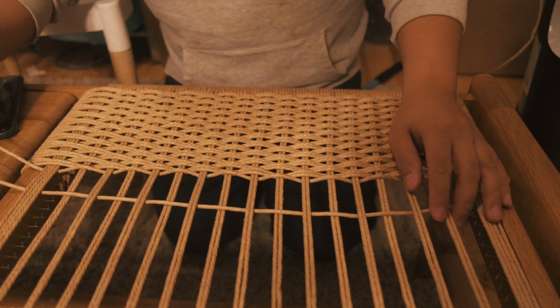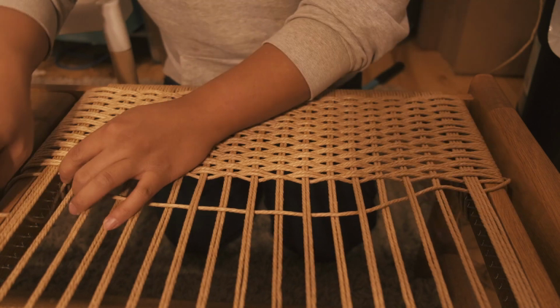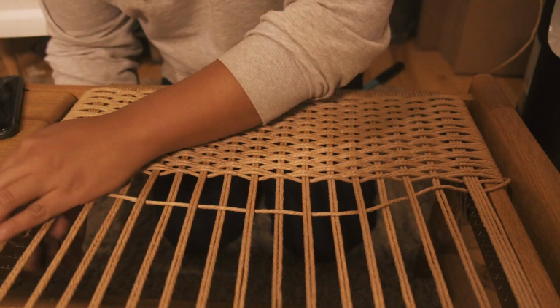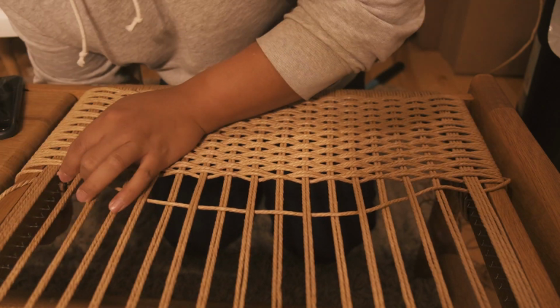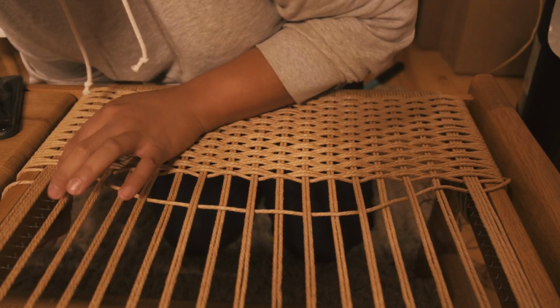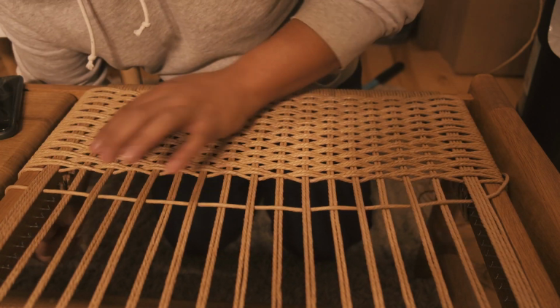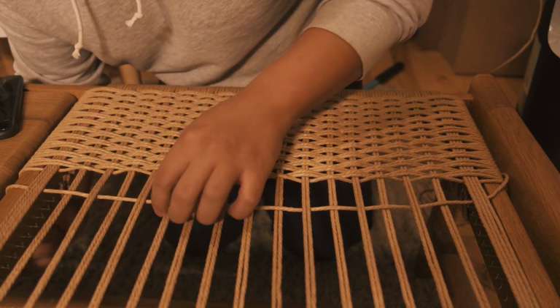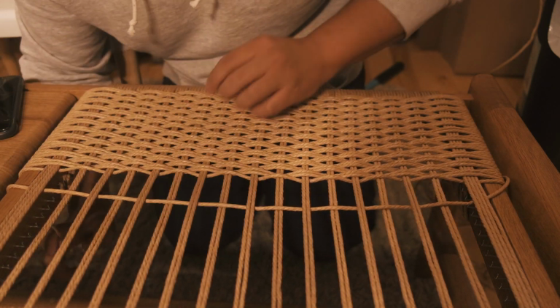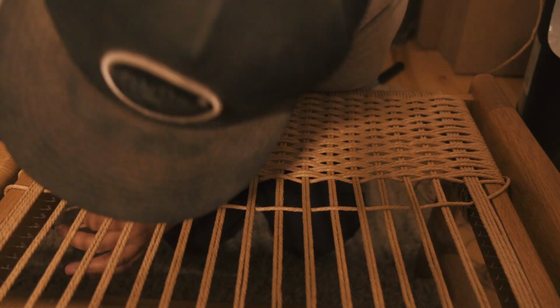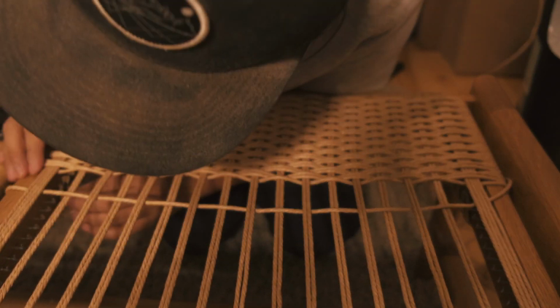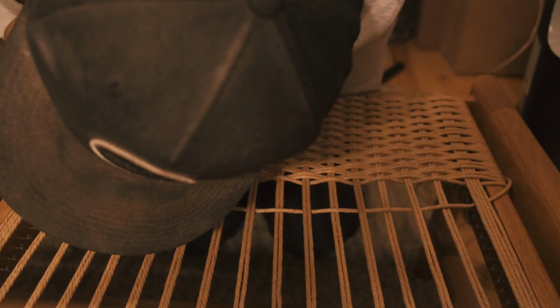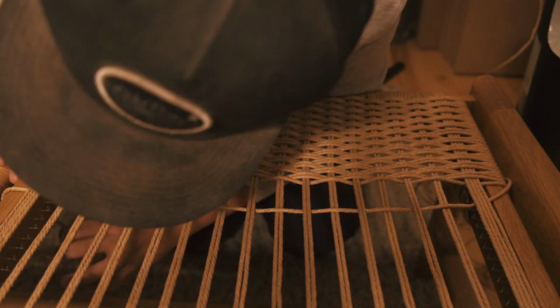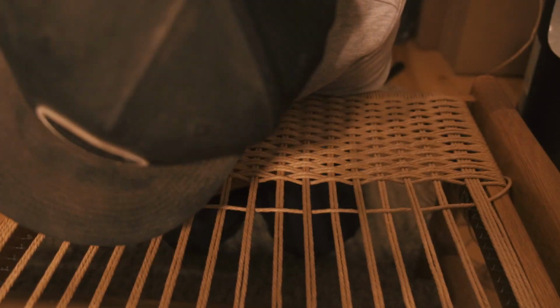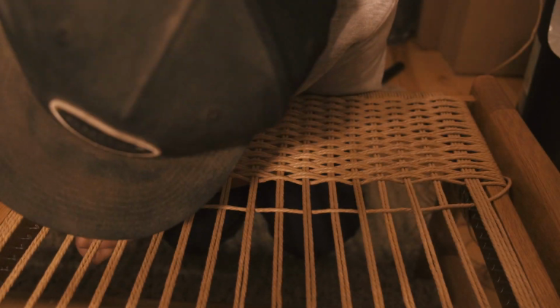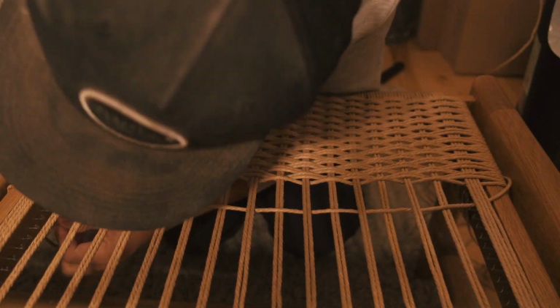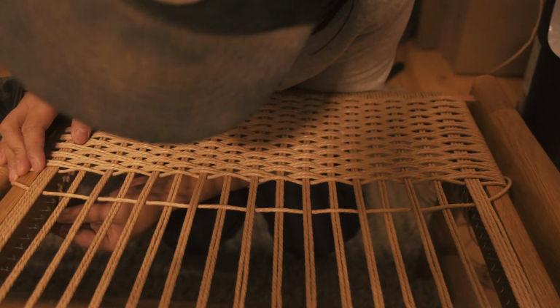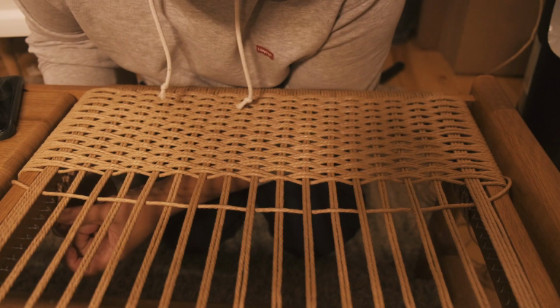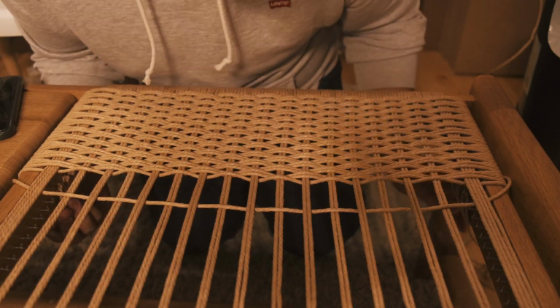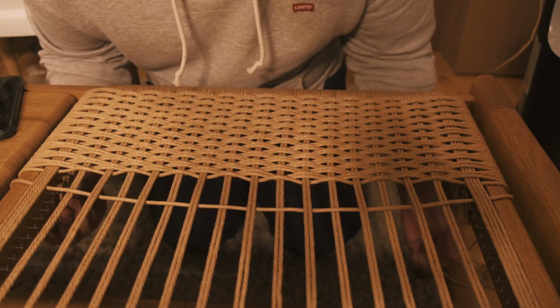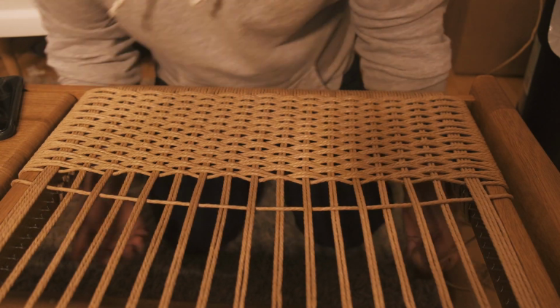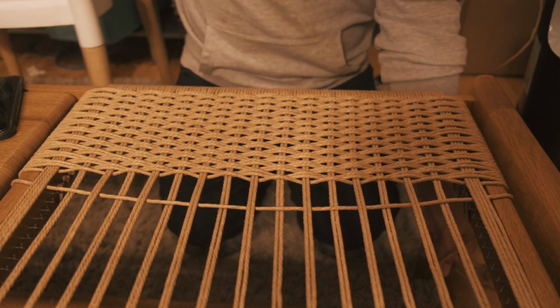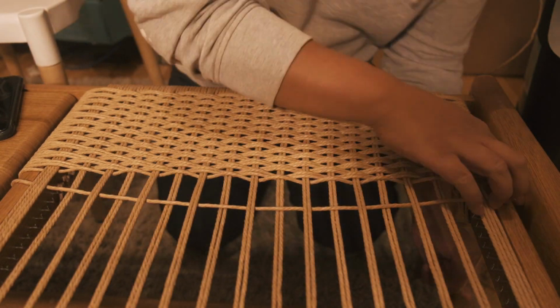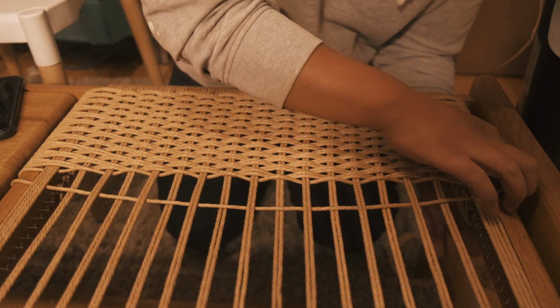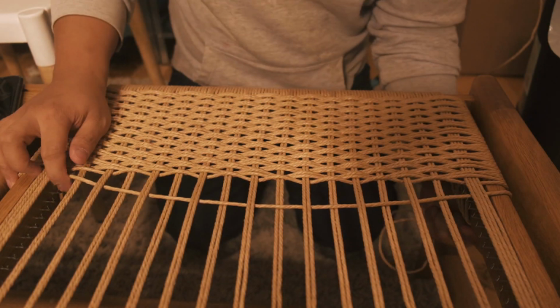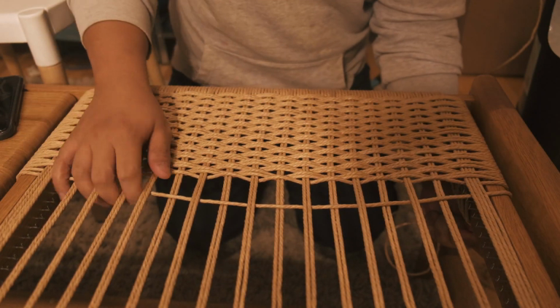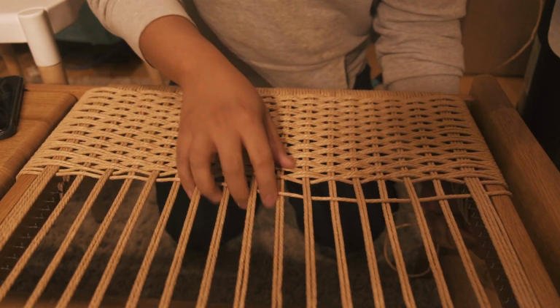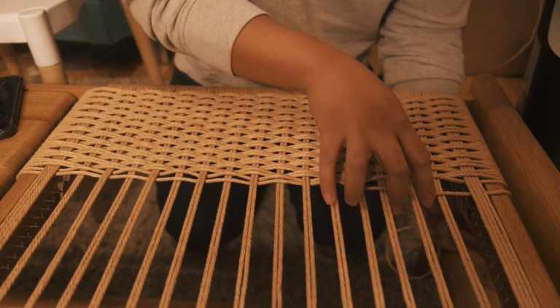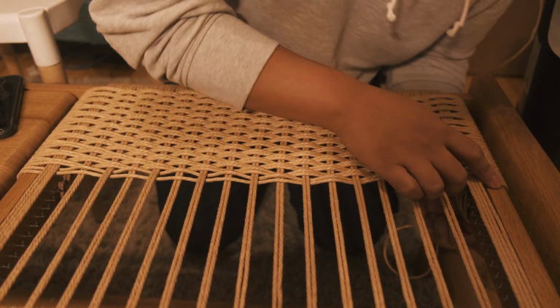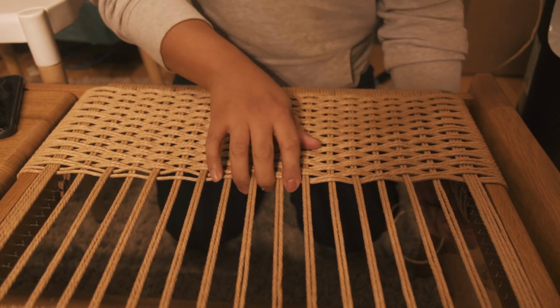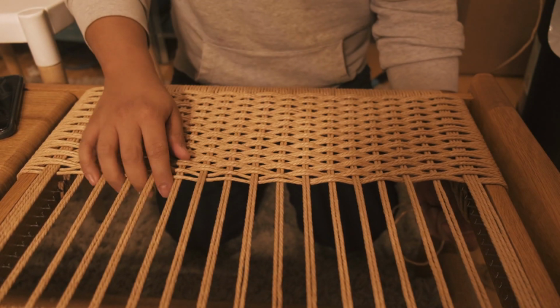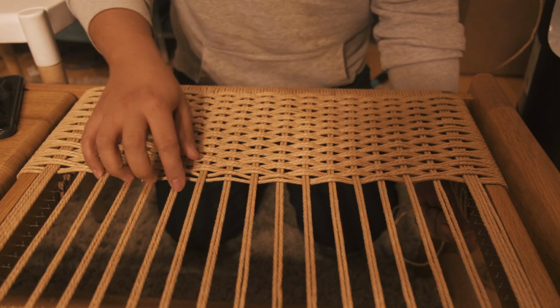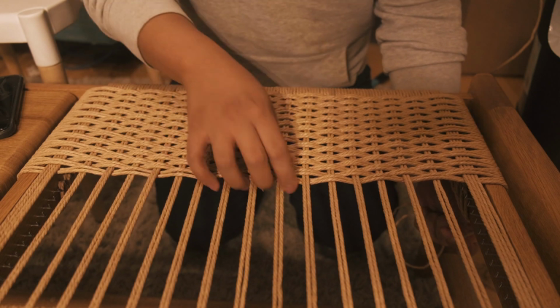This part of the weaving process is the most time consuming, but it's the most satisfying of them all. You can see the paper cord kind of come to life, and that is super exciting.